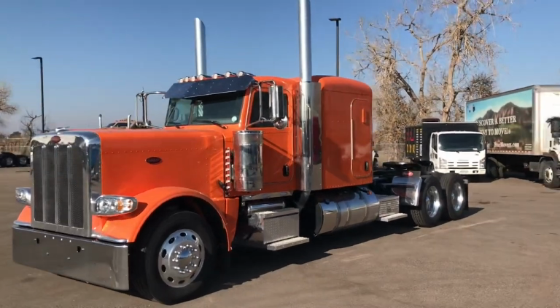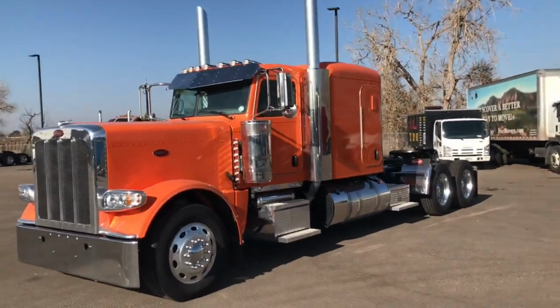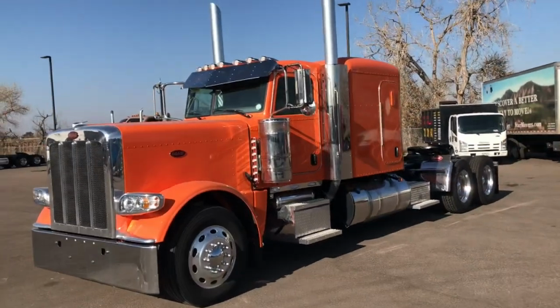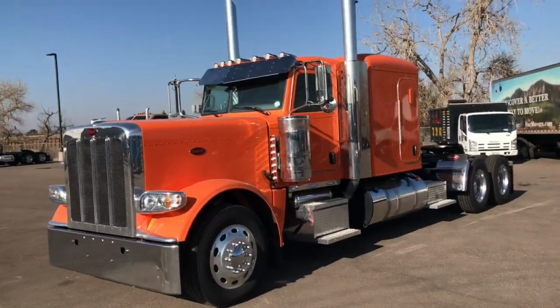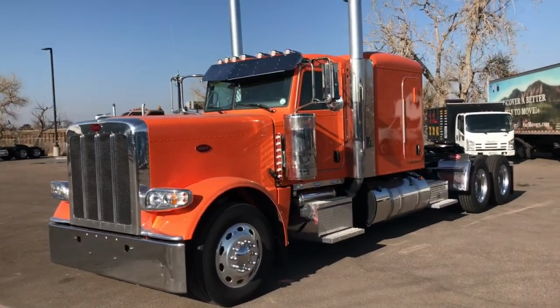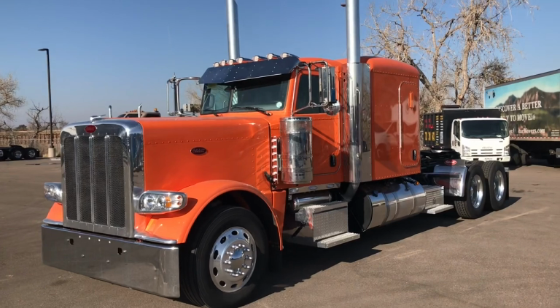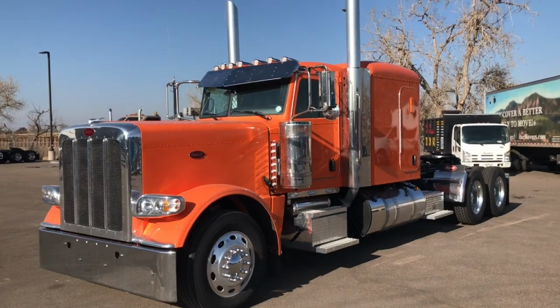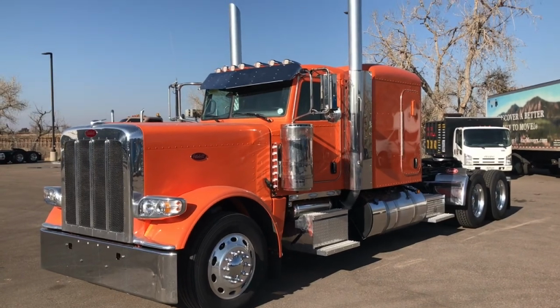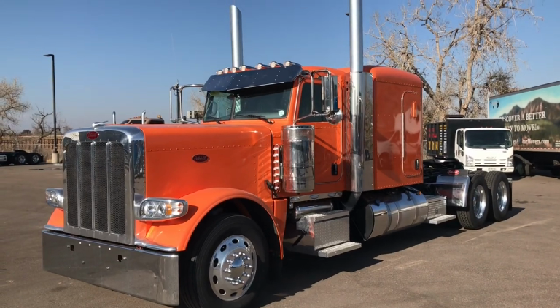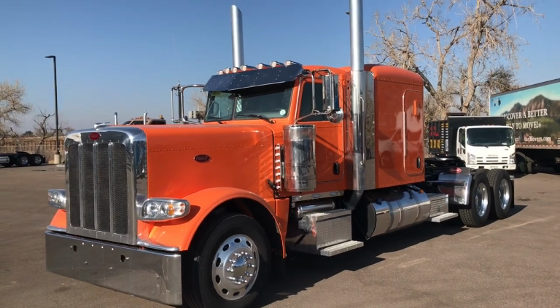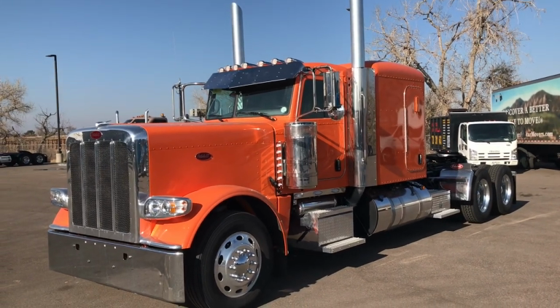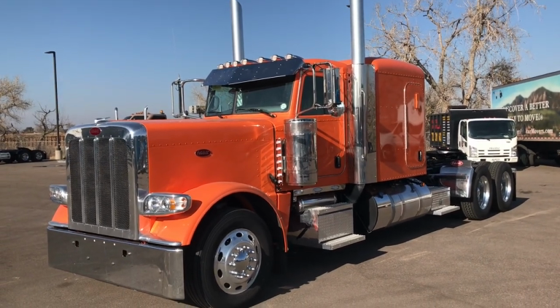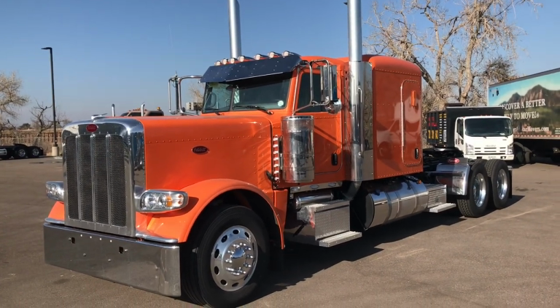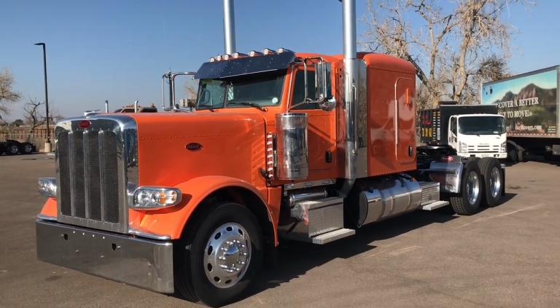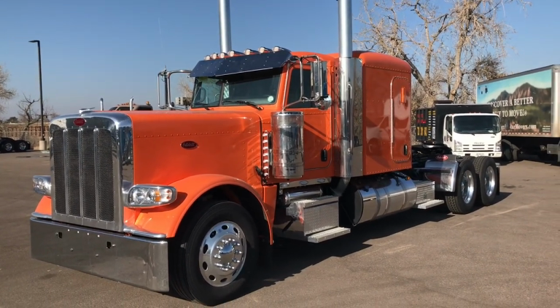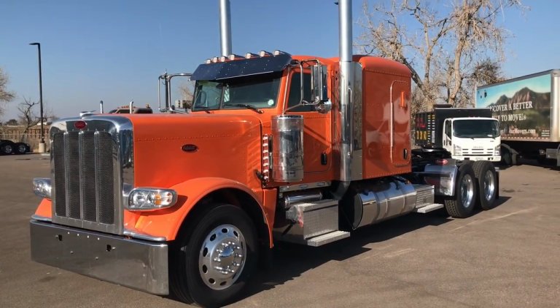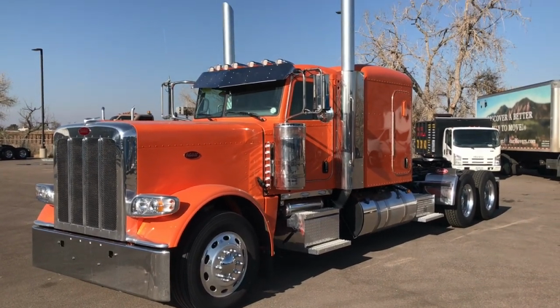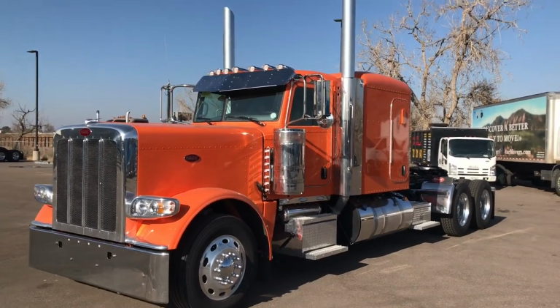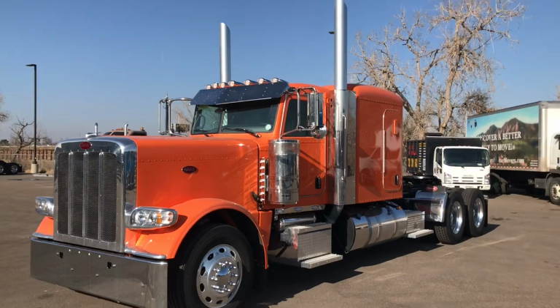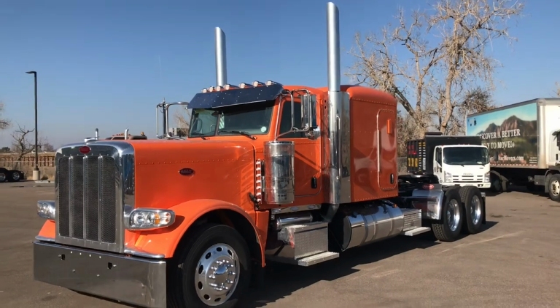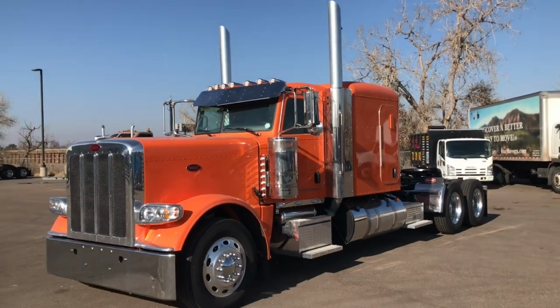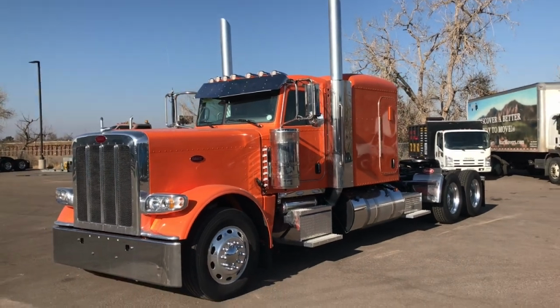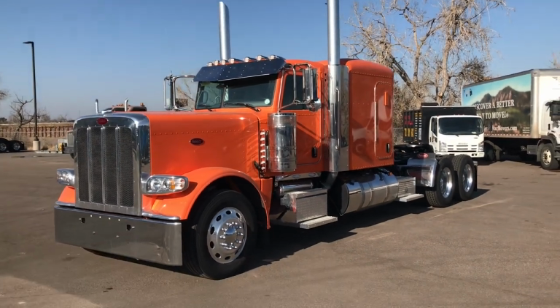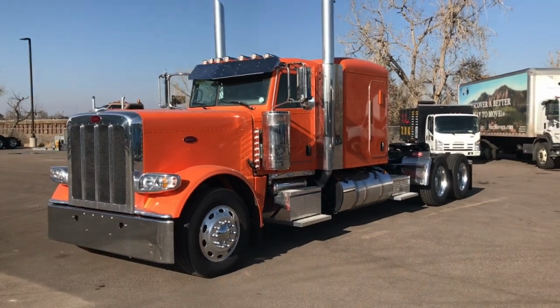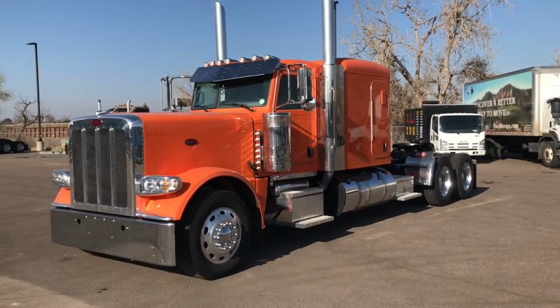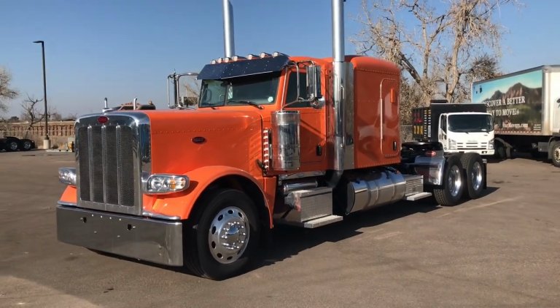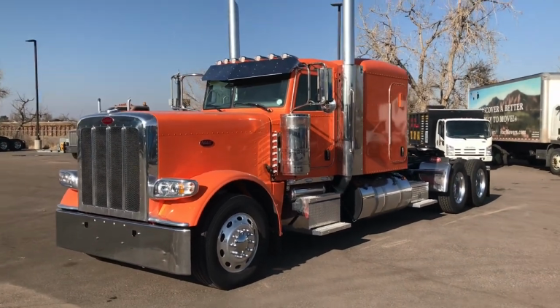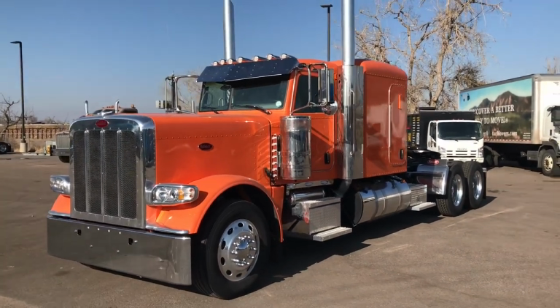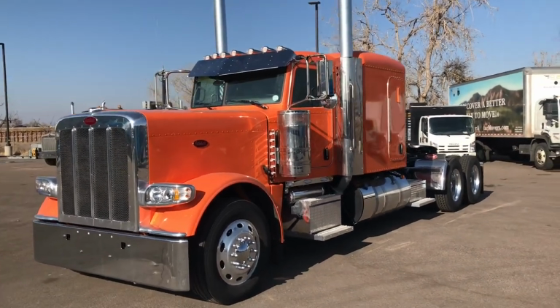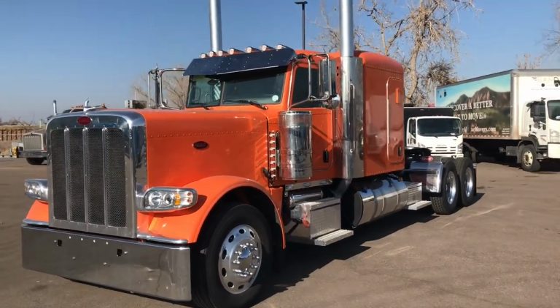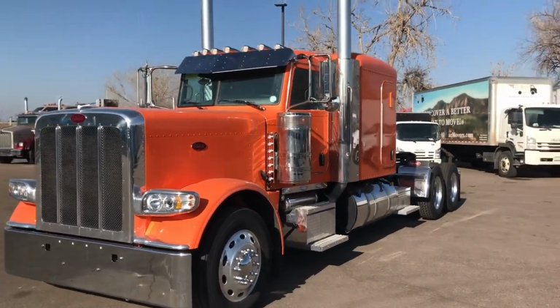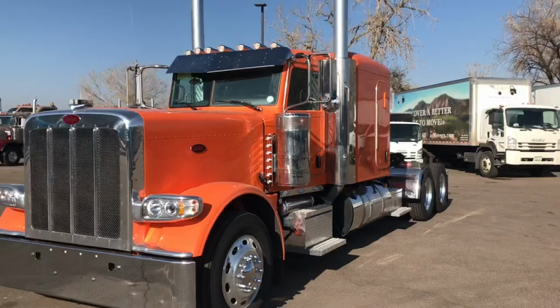This is a 2022 Peterbilt 389, the 72-inch flat top sleeper, in Omaha Orange — here in Bronco country for you Peyton Manning fans out there. These things are 280-inch wheelbase. Under the hood we've got a Cummins X15 series, 565 horse, 2050 torque. Behind that we've got an 18-speed Eaton transmission.